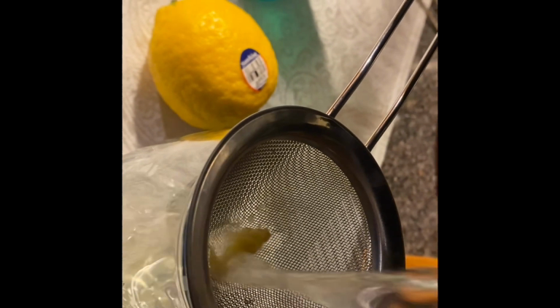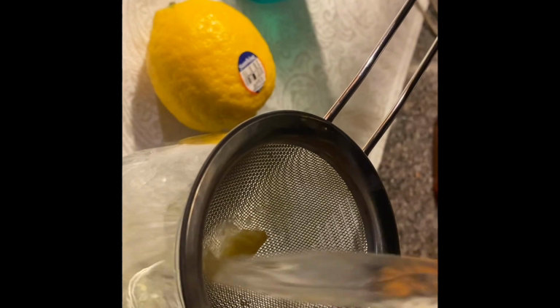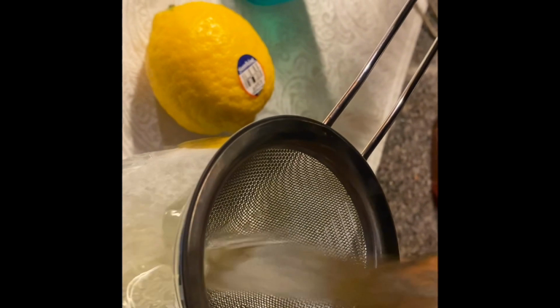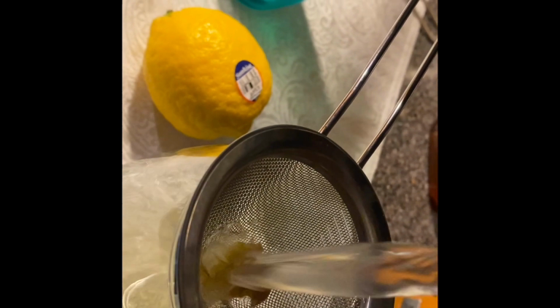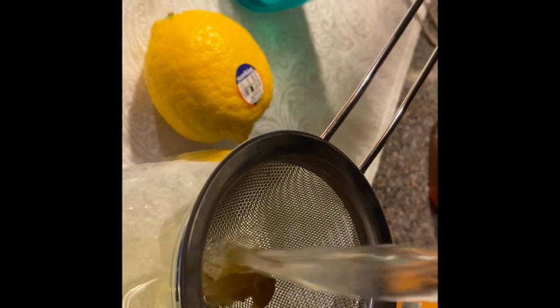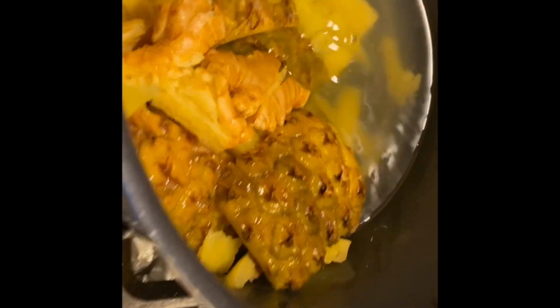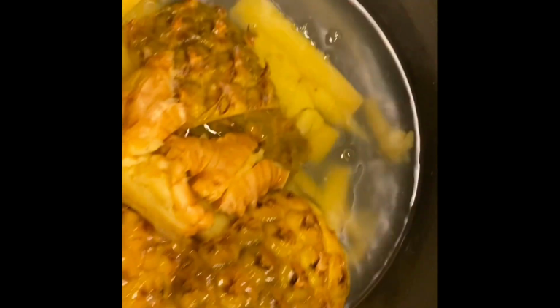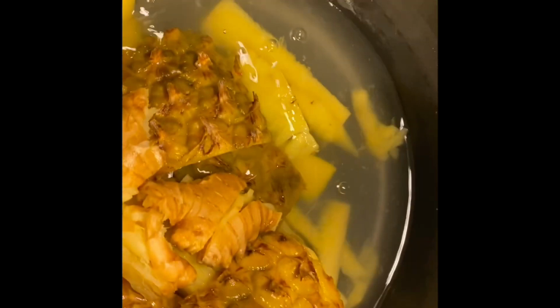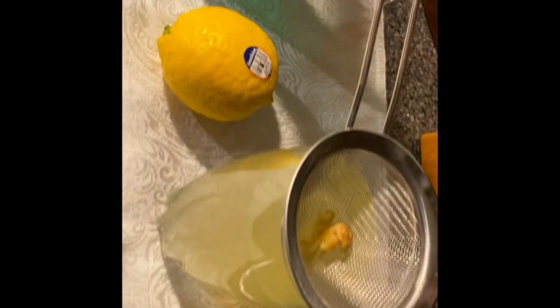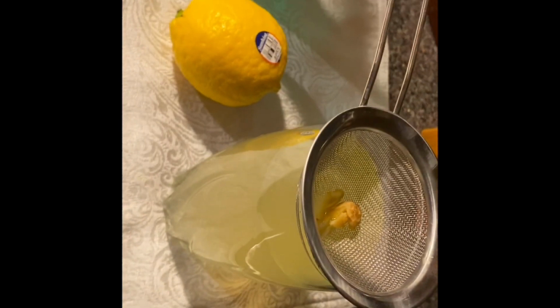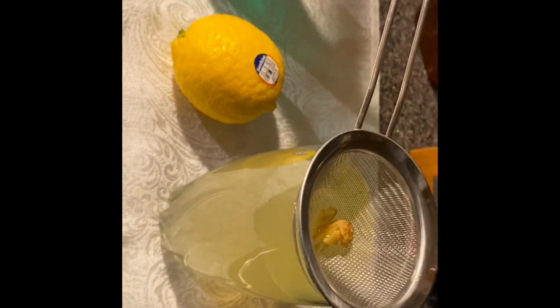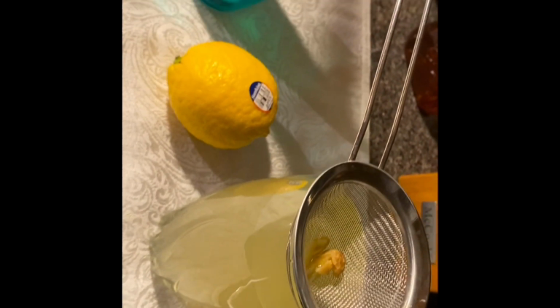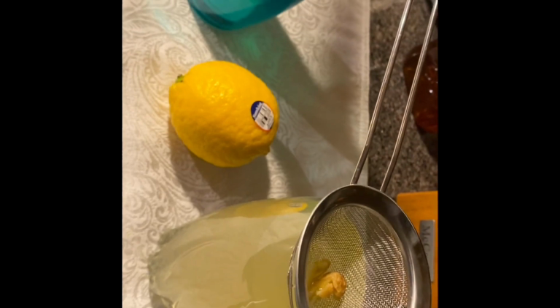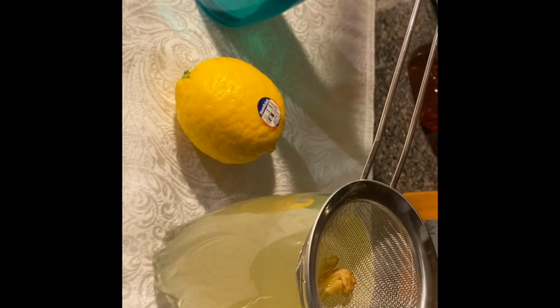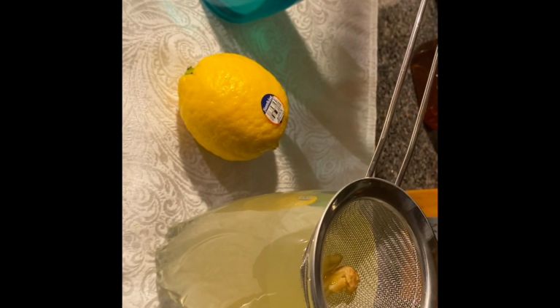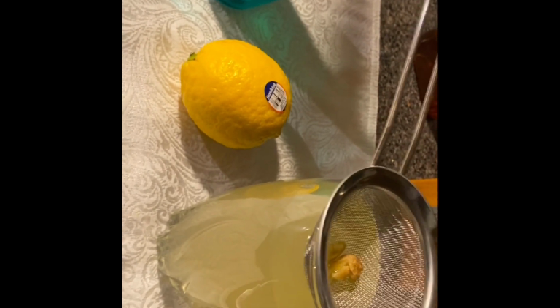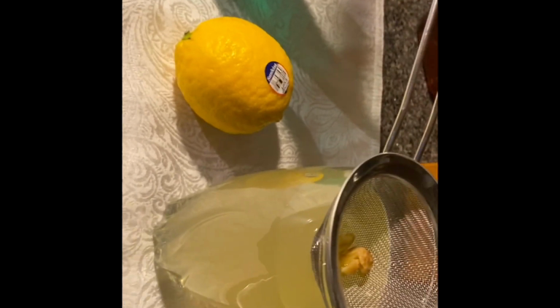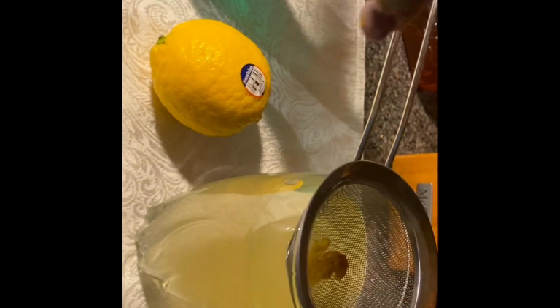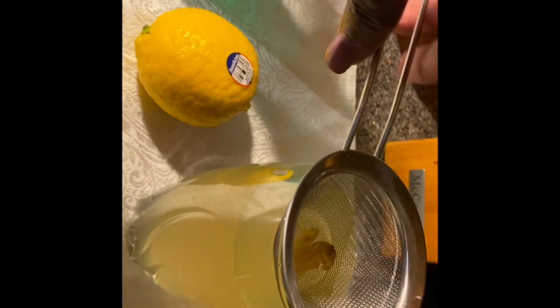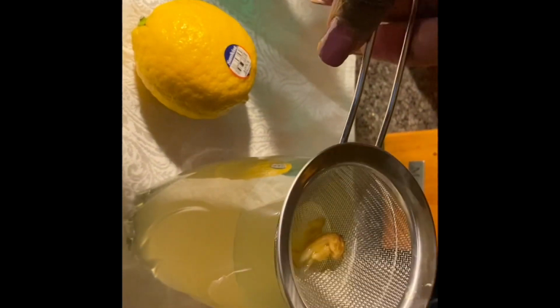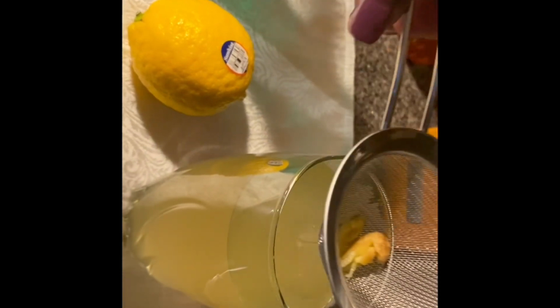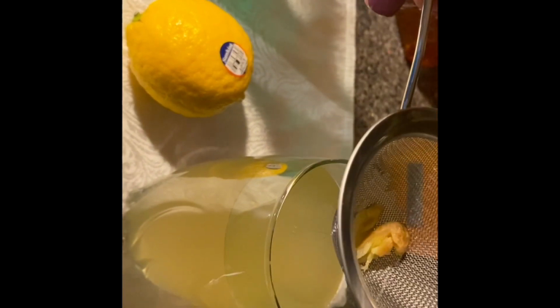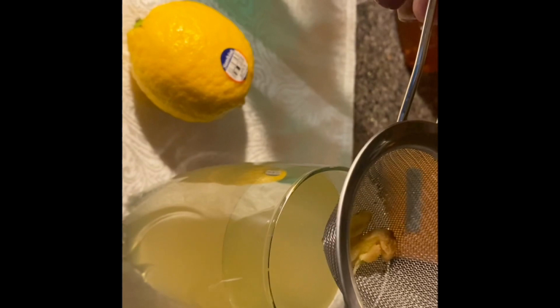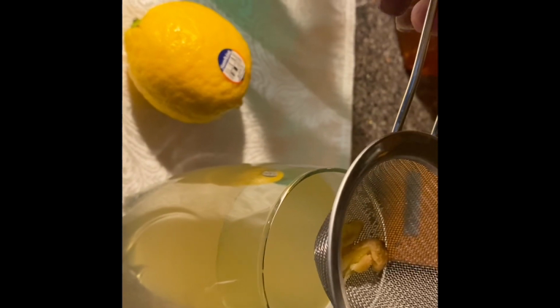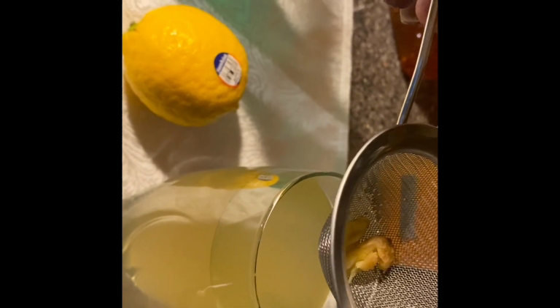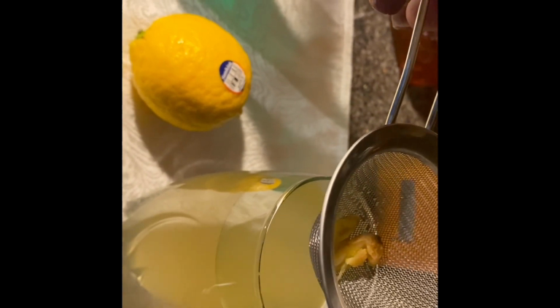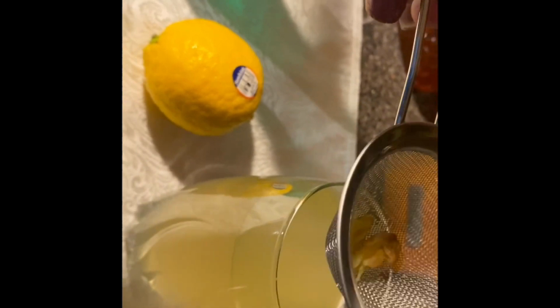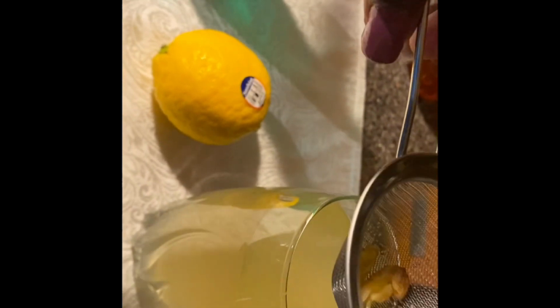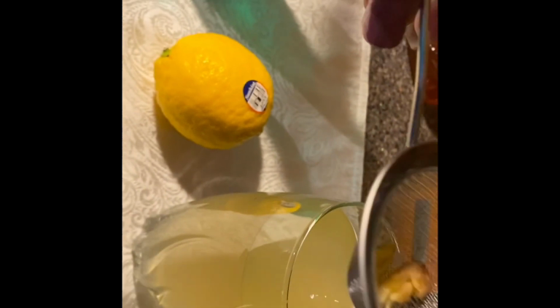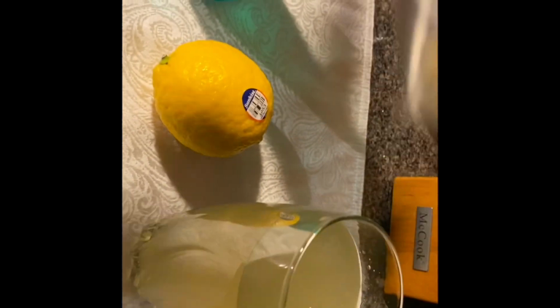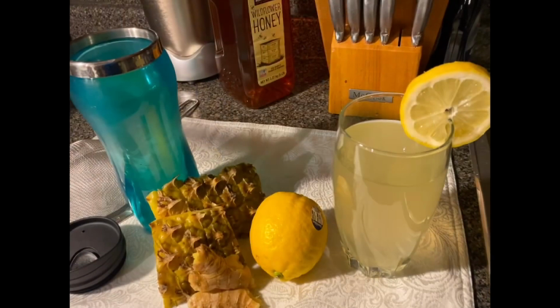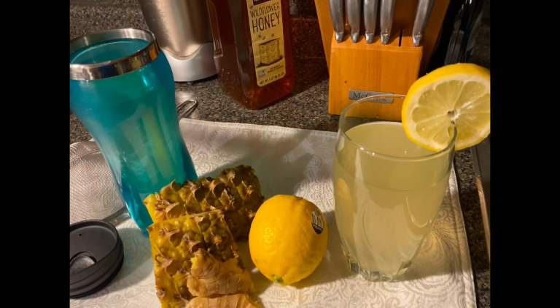Just like that, straight from the pot. Then I put the leftovers into the refrigerator and drink it cold. You can add lemon juice to it, and you can add some honey to sweeten it.